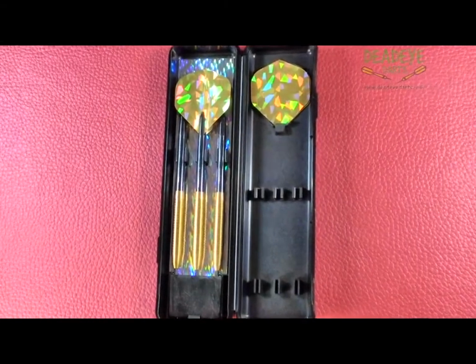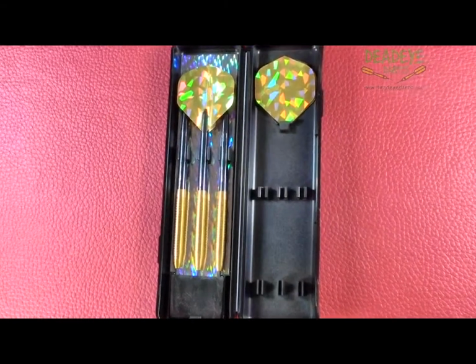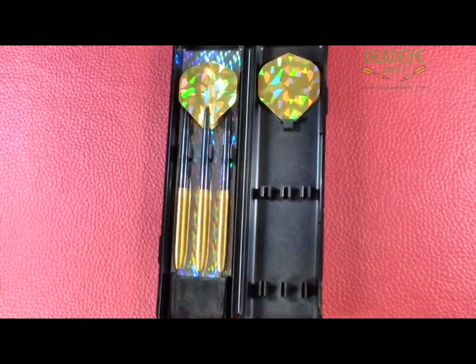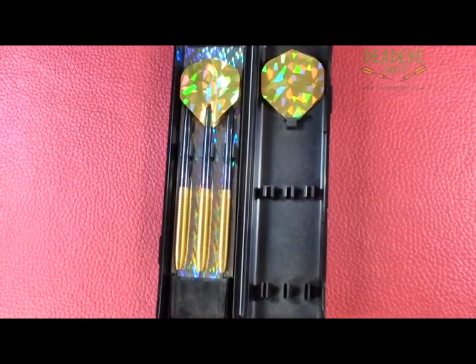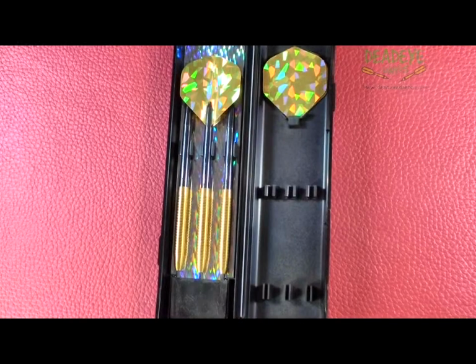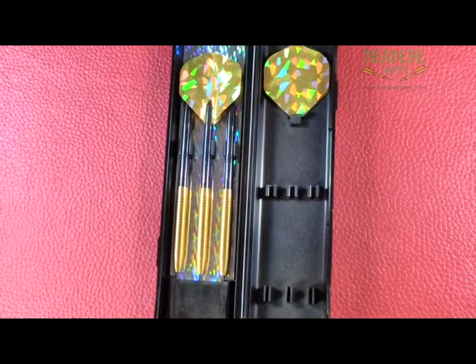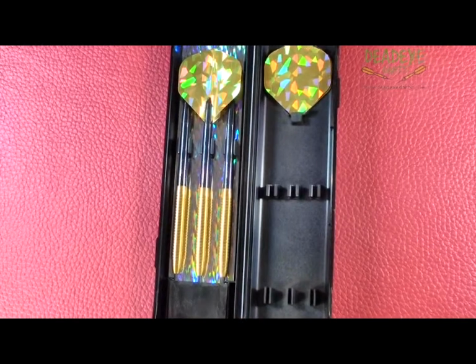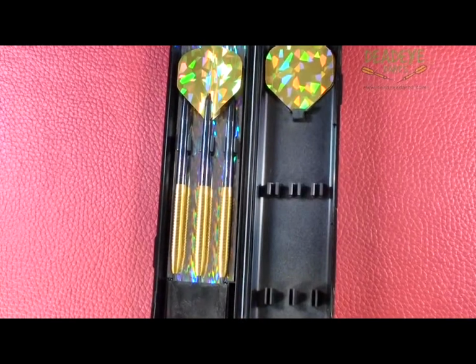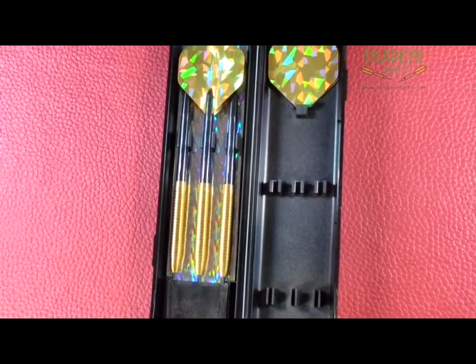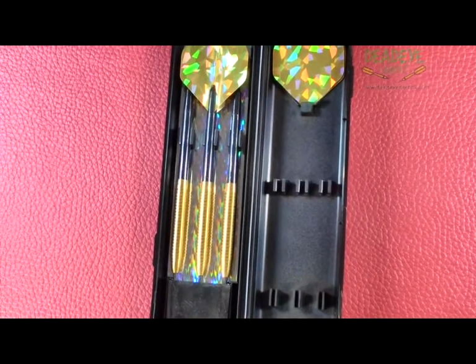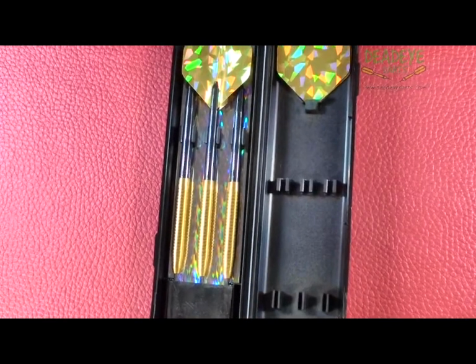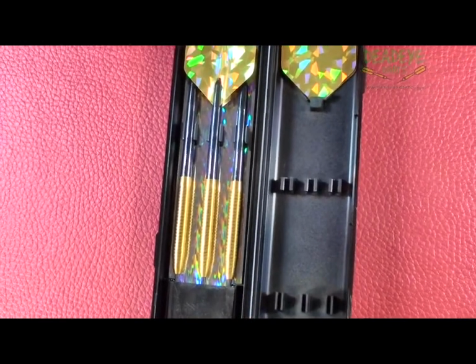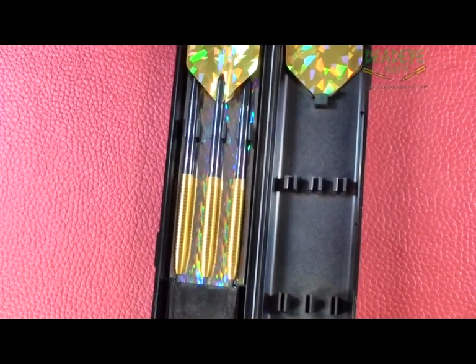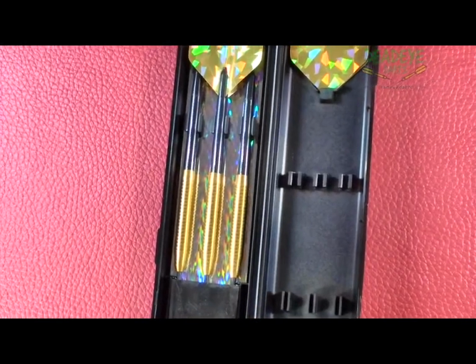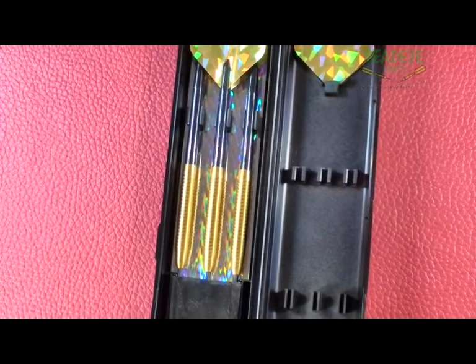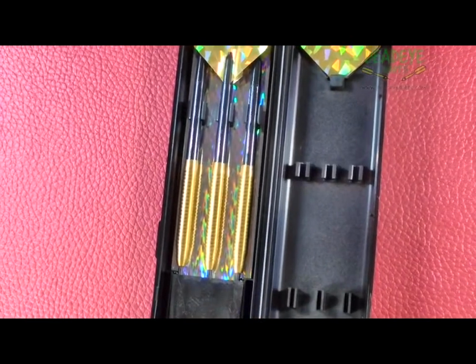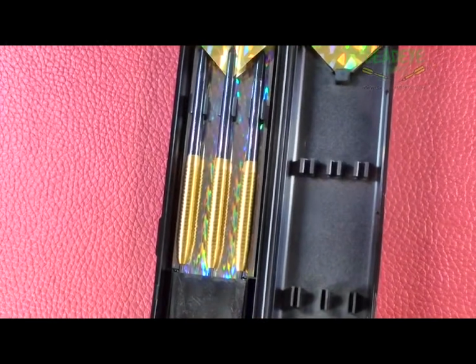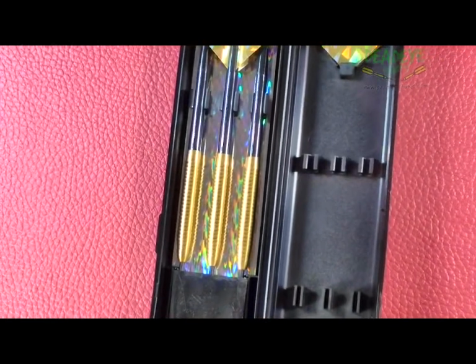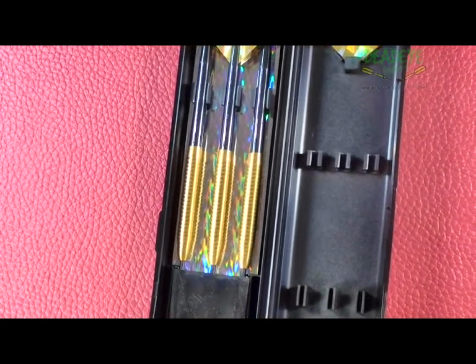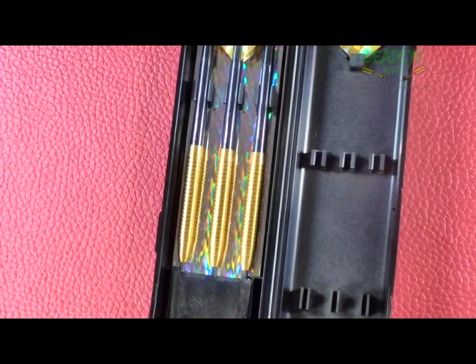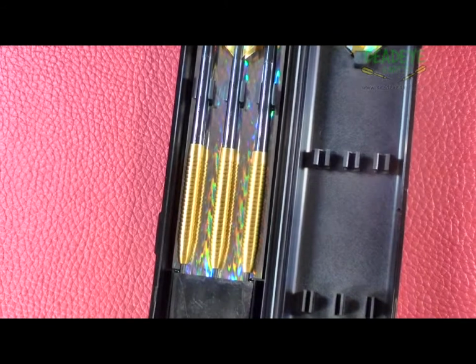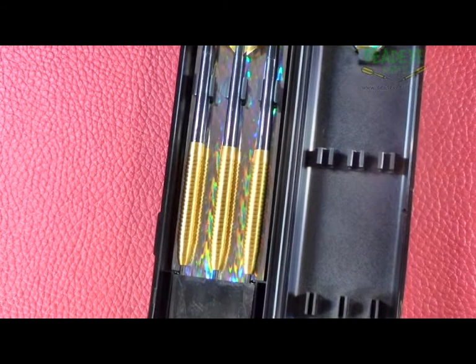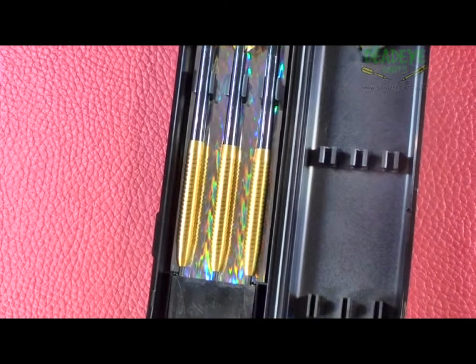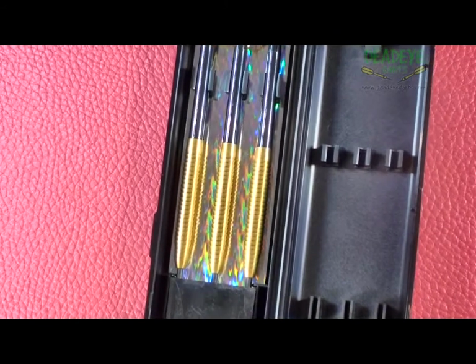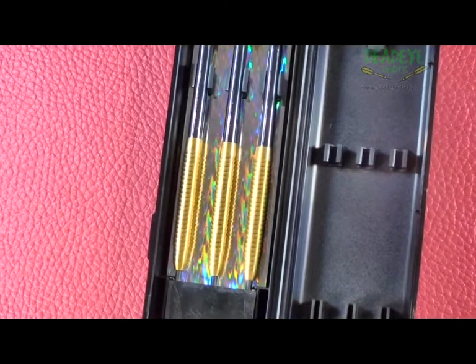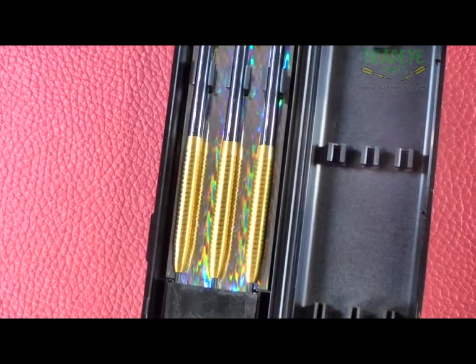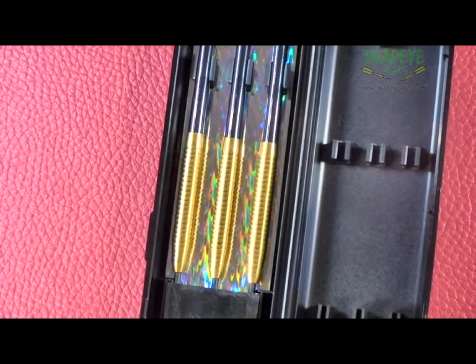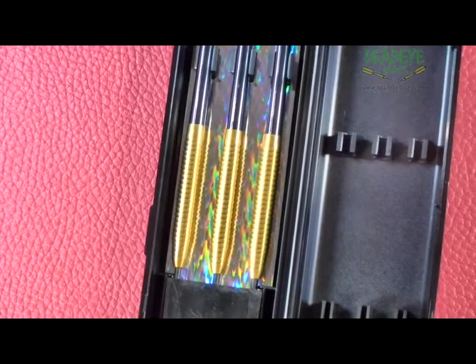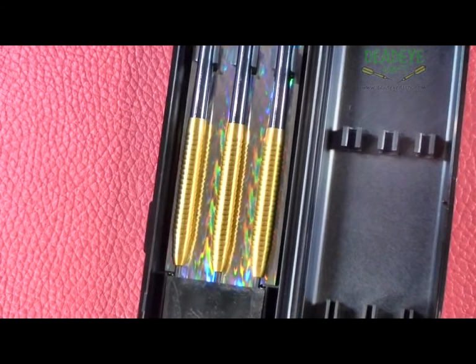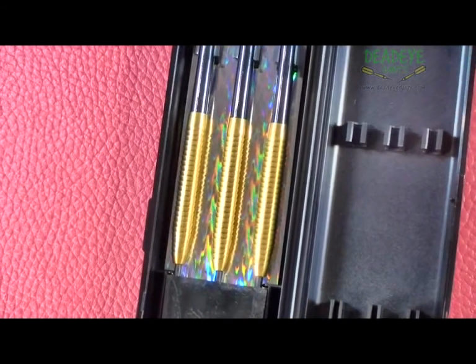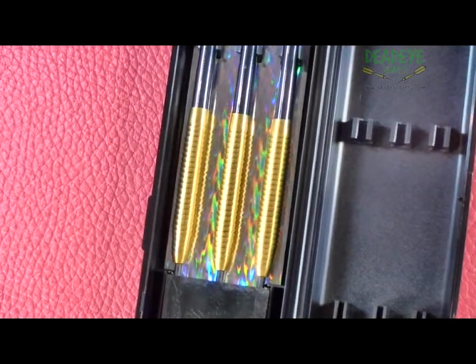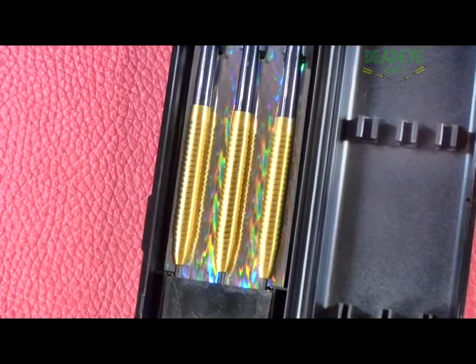This is the current McKicks darts packaging. The darts come complete with dart flights, nylon shafts, point protector, and an ABS plastic carry case.